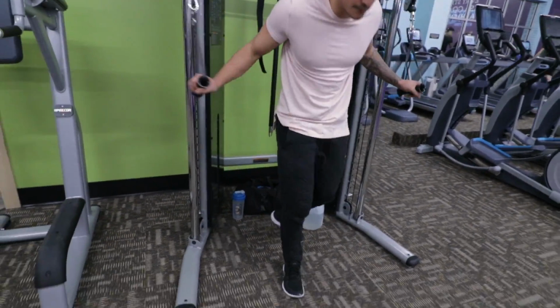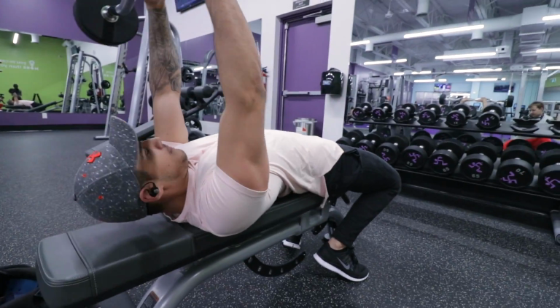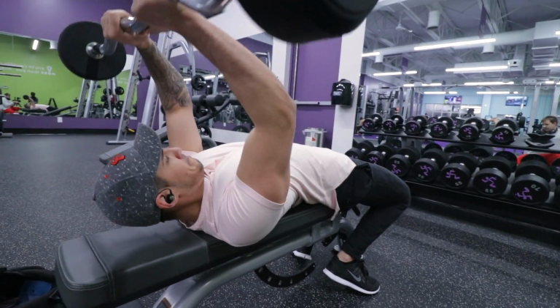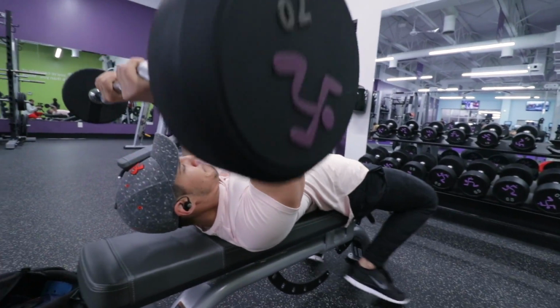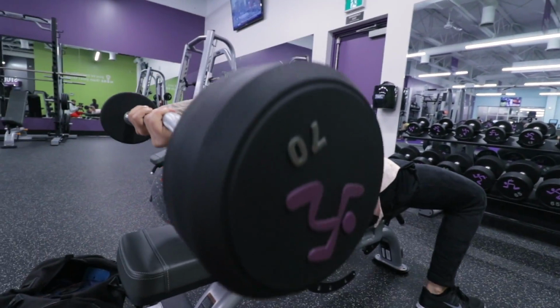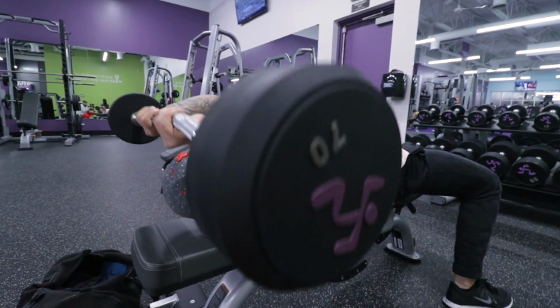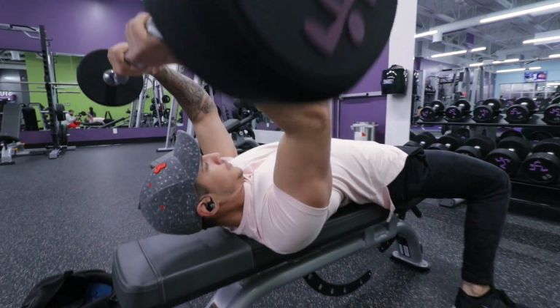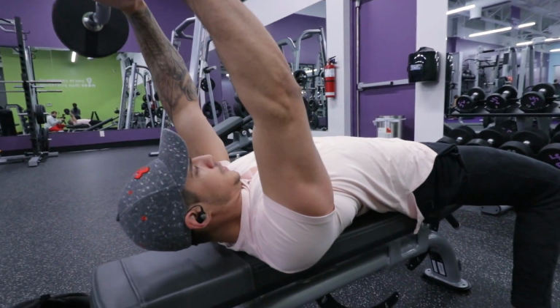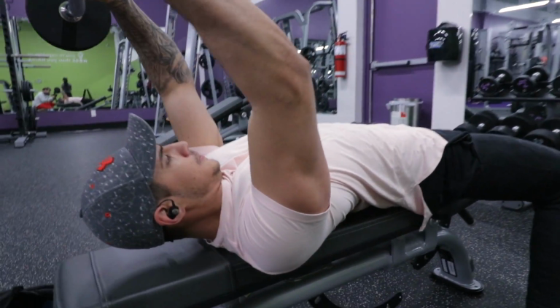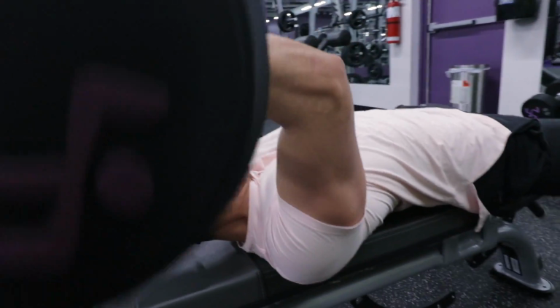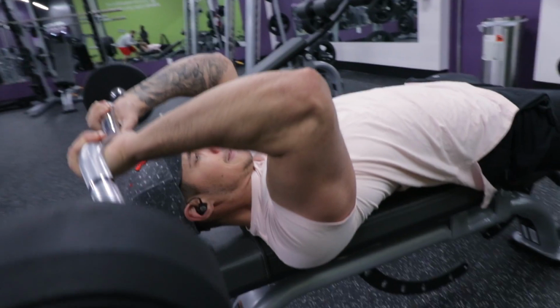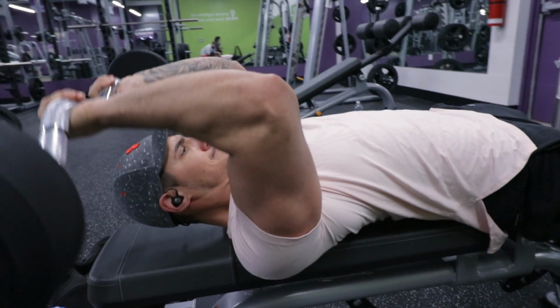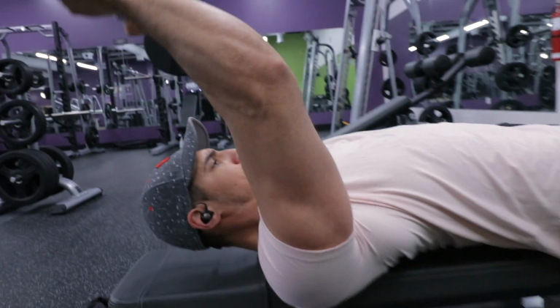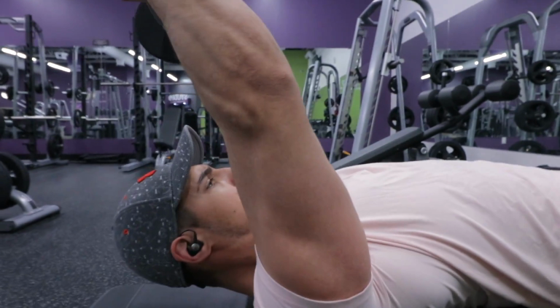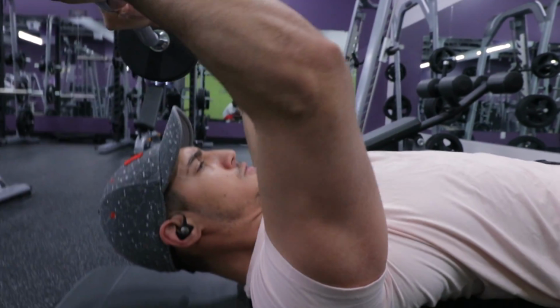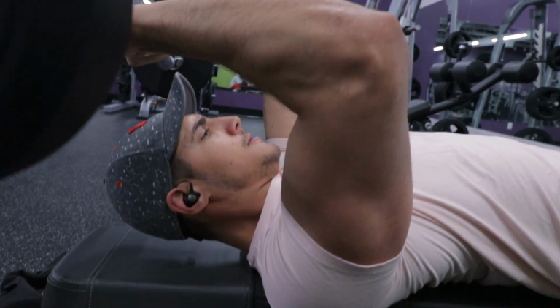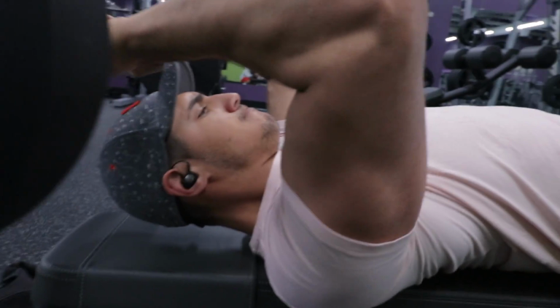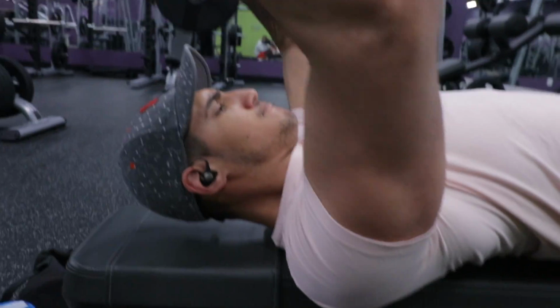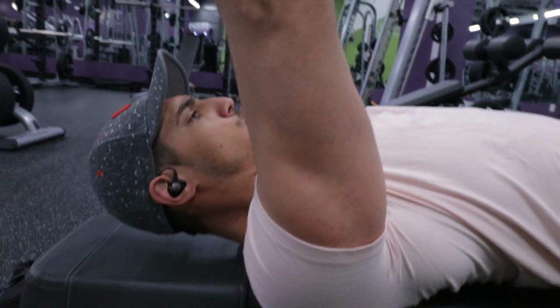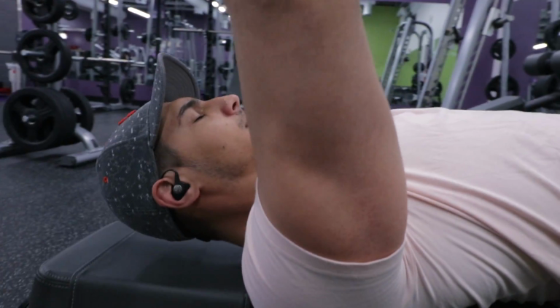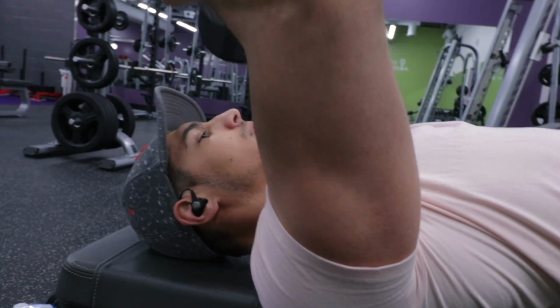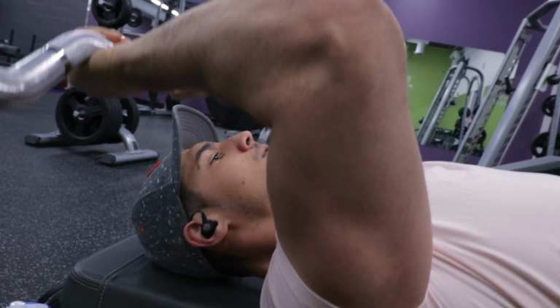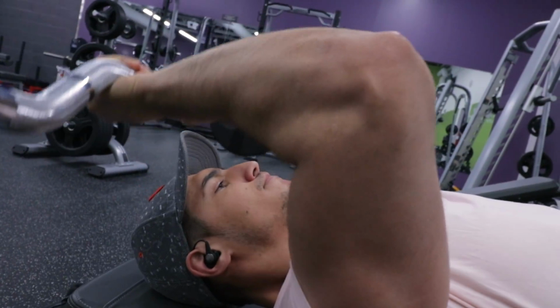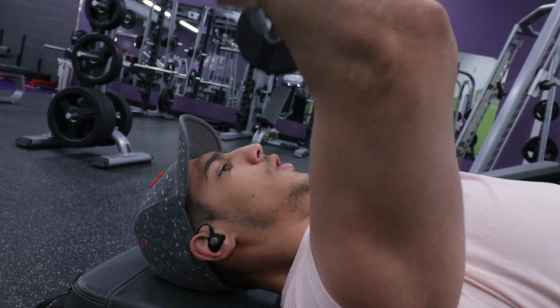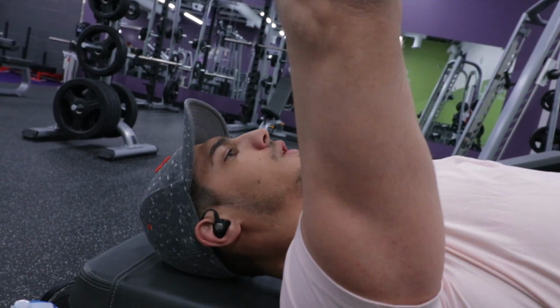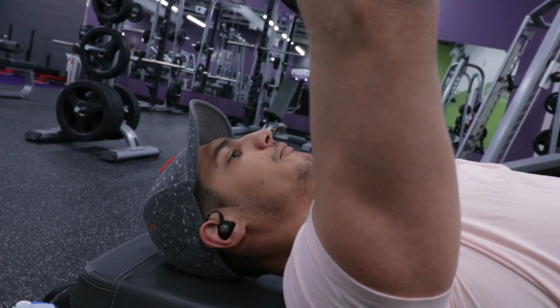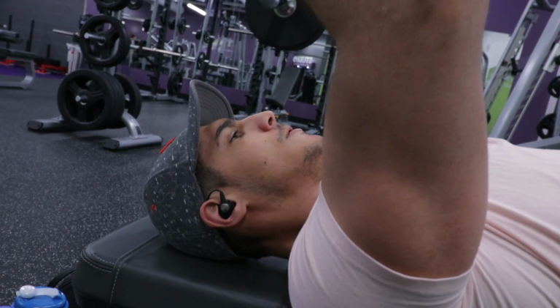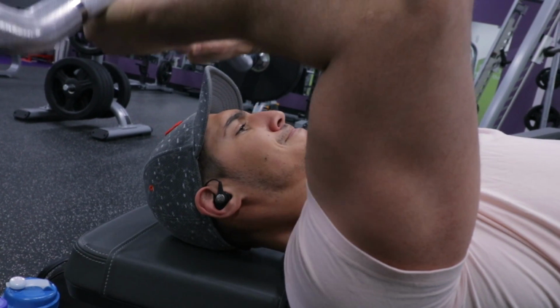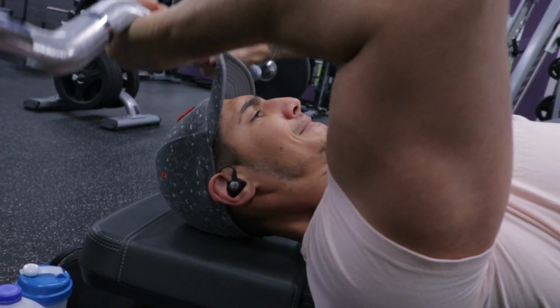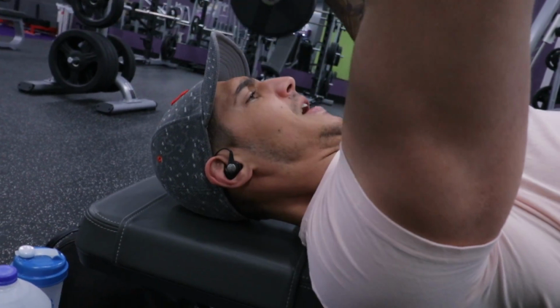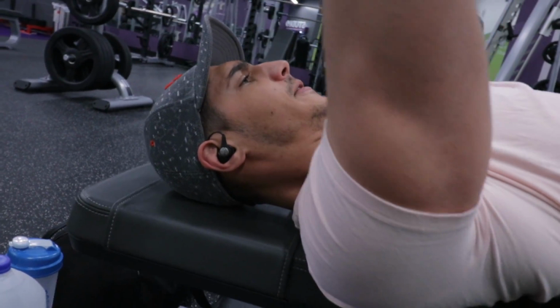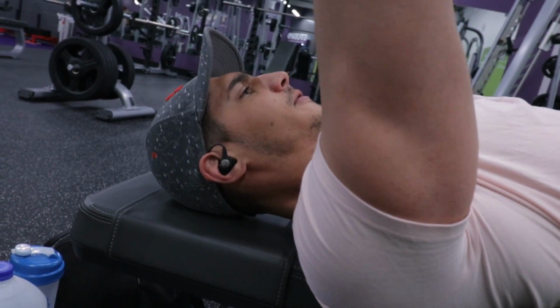For my triceps at the end of this workout, I started with skull crushers and I did four sets of eight. I did a close grip and I went behind the head because I feel I get a better stretch on the triceps.